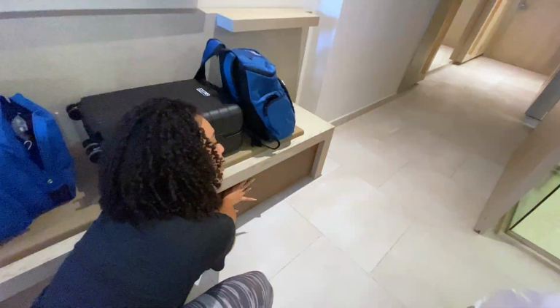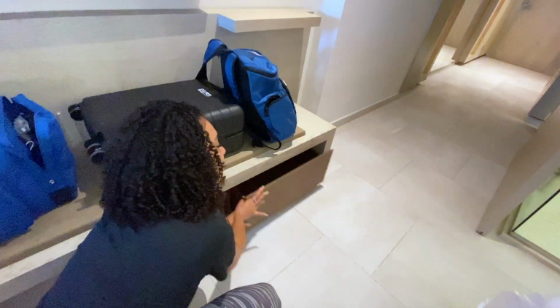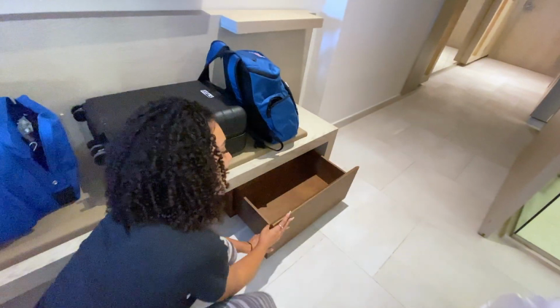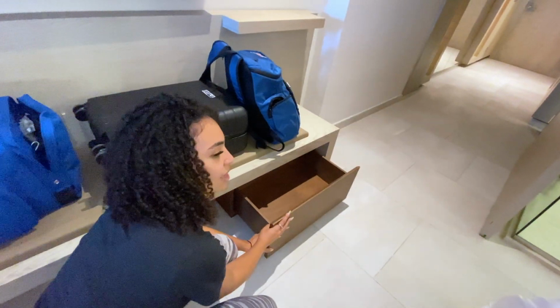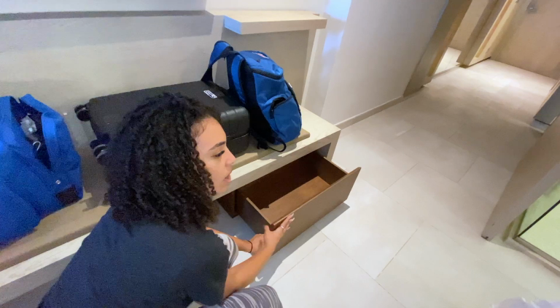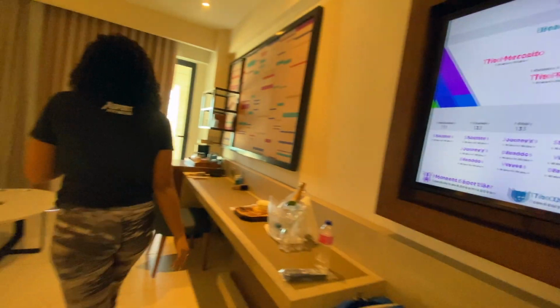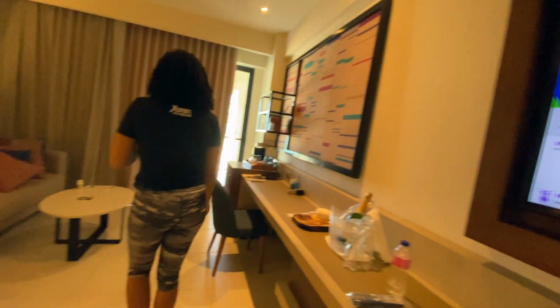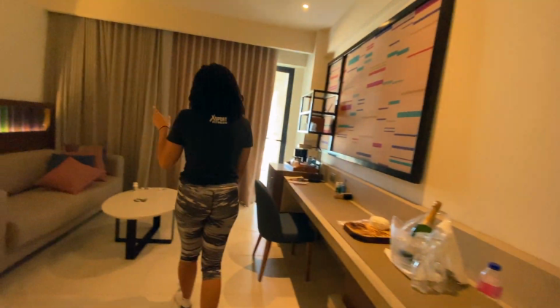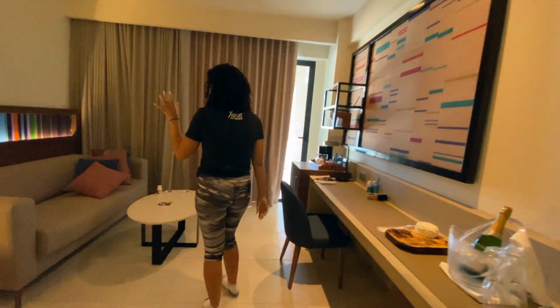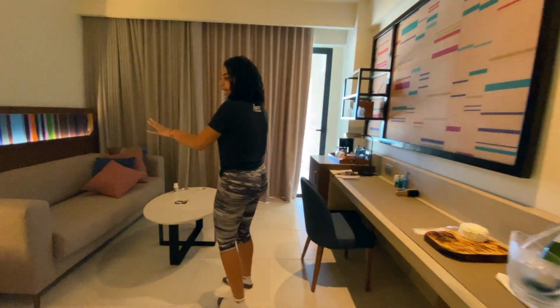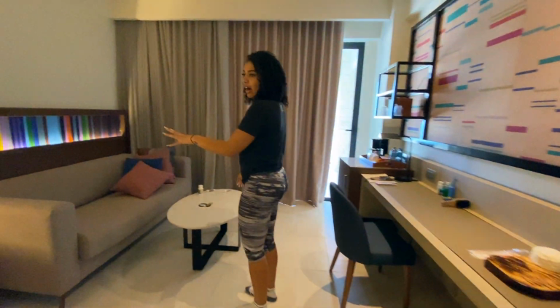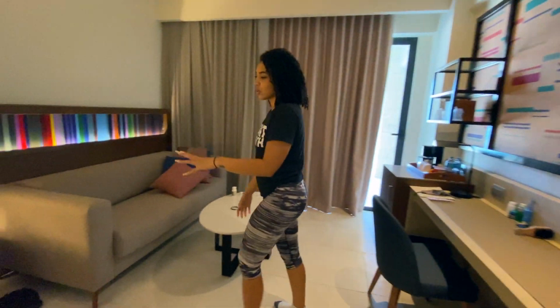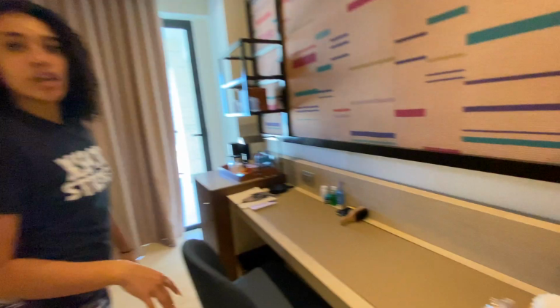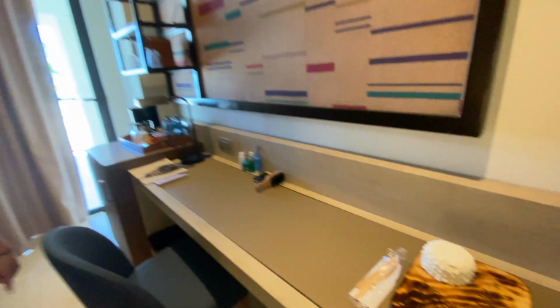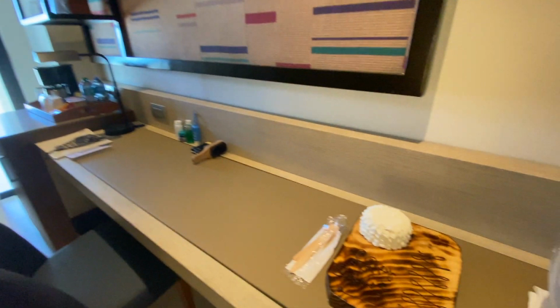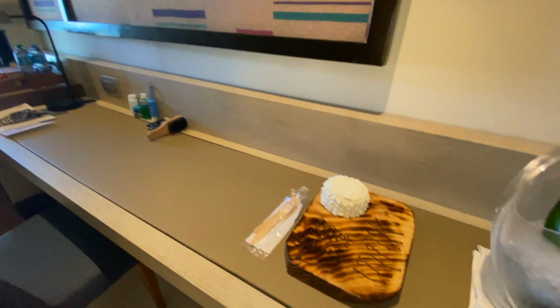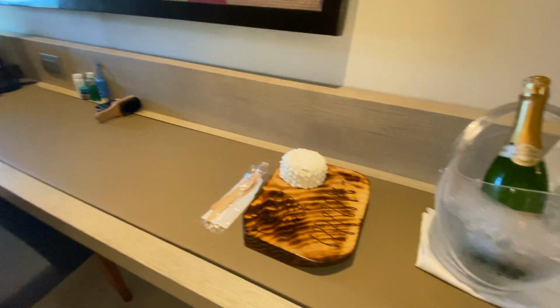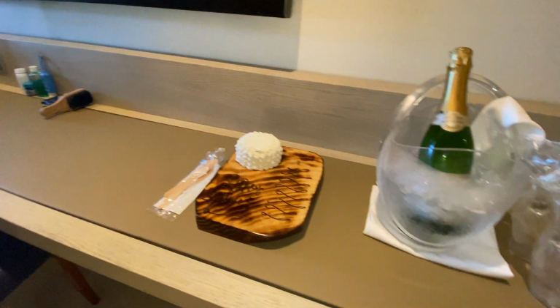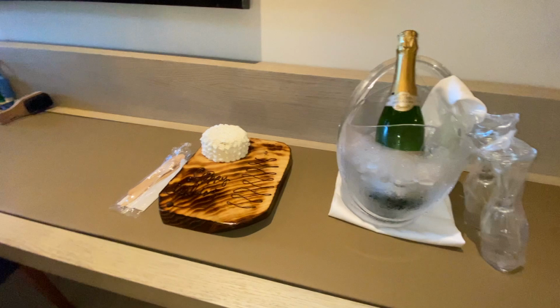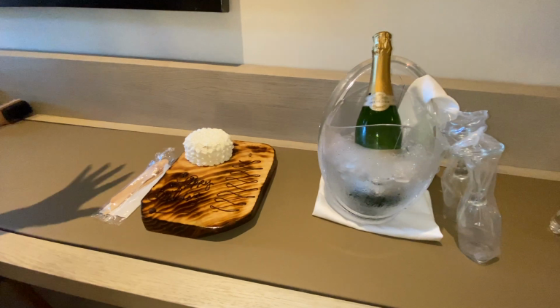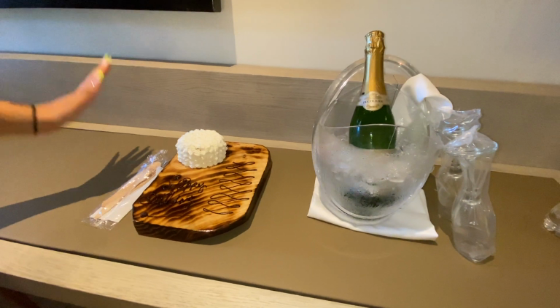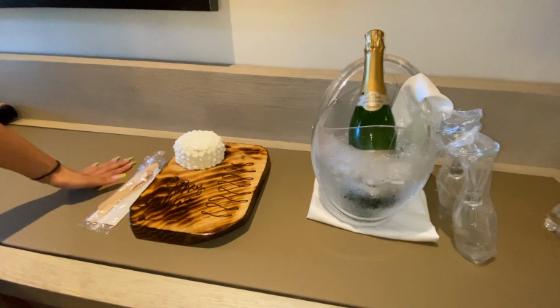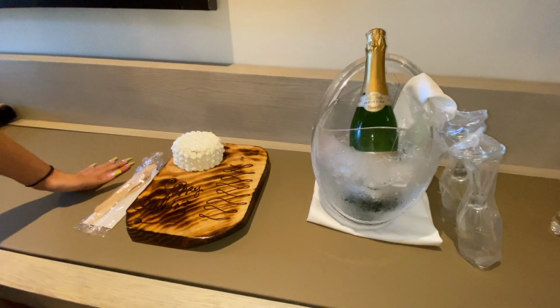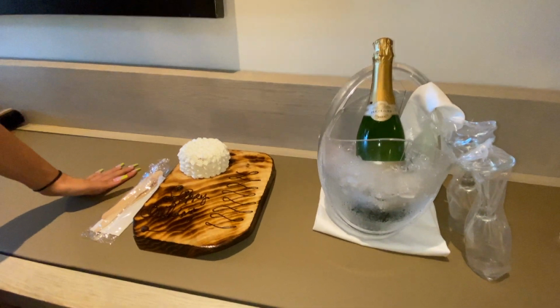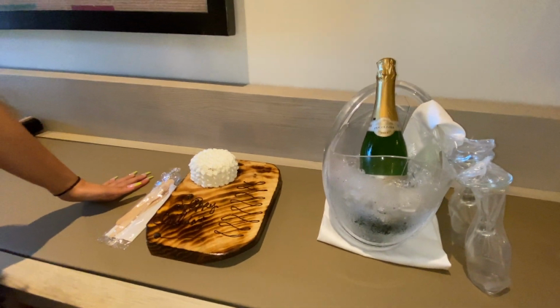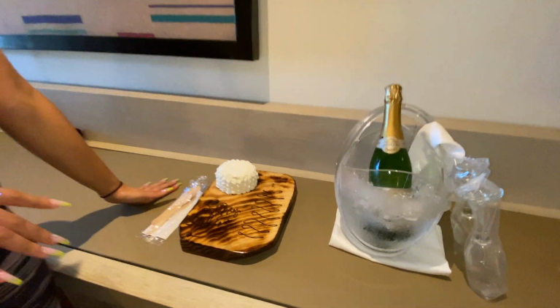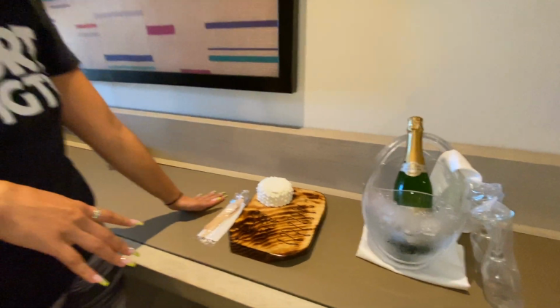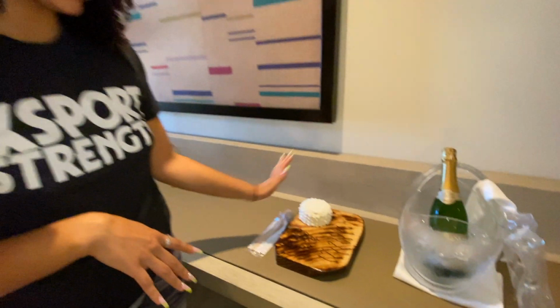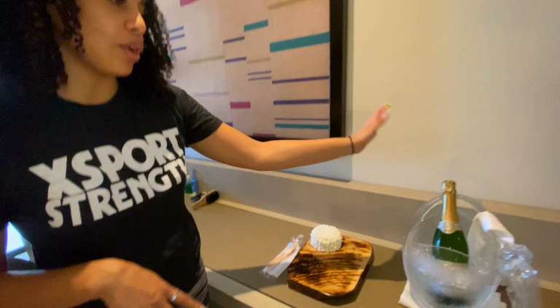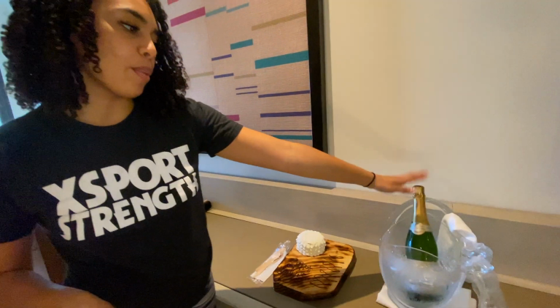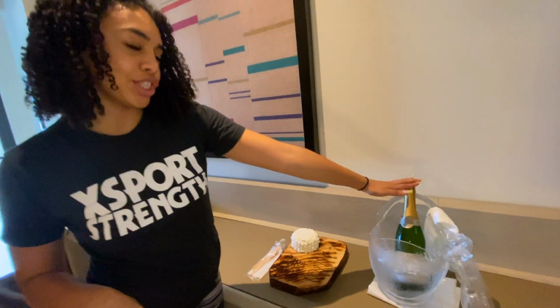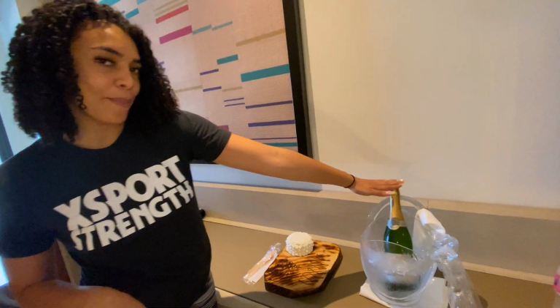Moving over here, we have the couch. If it's your birthday or a special occasion, you can order a specialized cake and they'll give you a bottle of champagne, which is always nice.